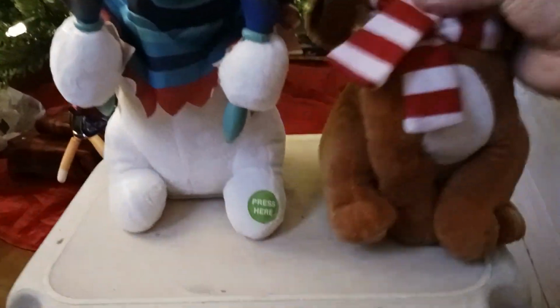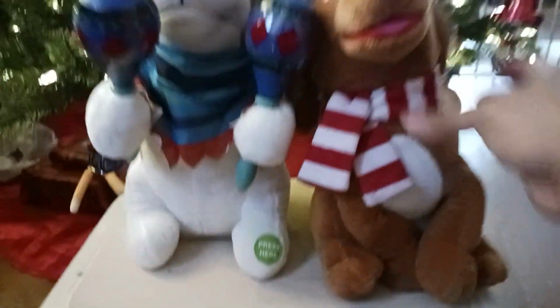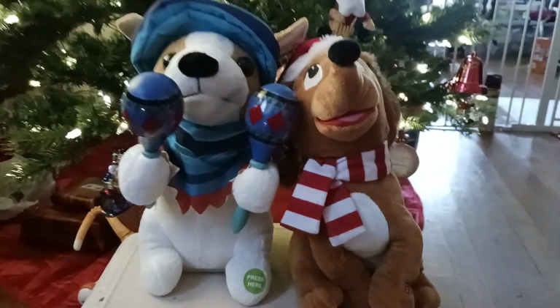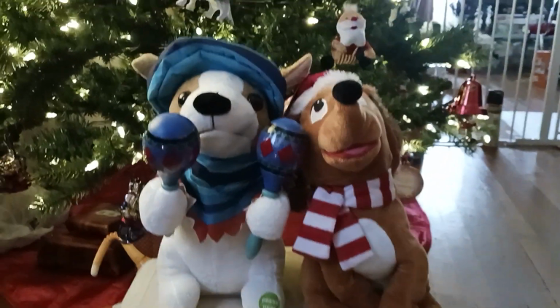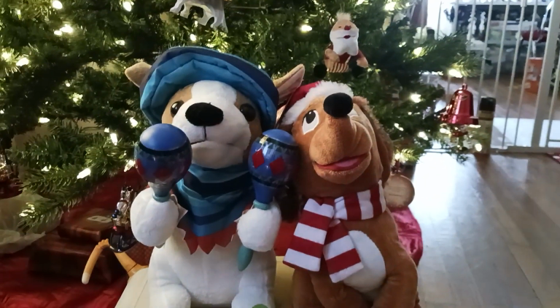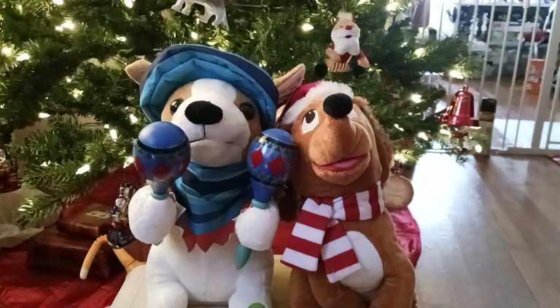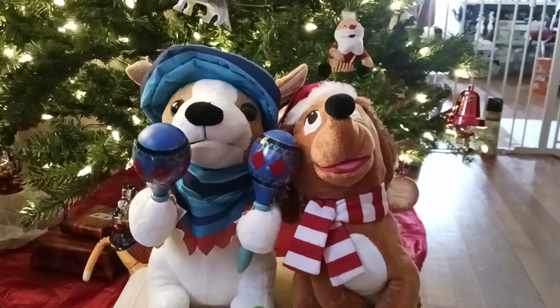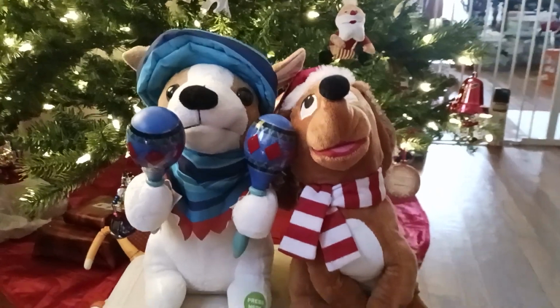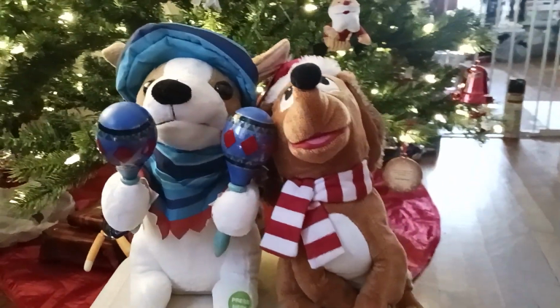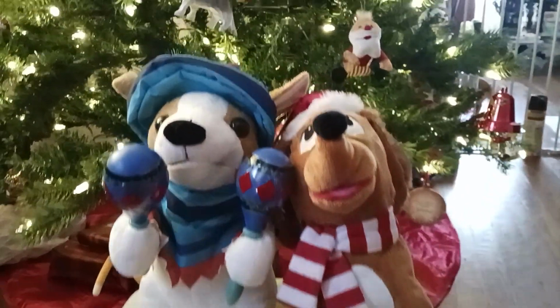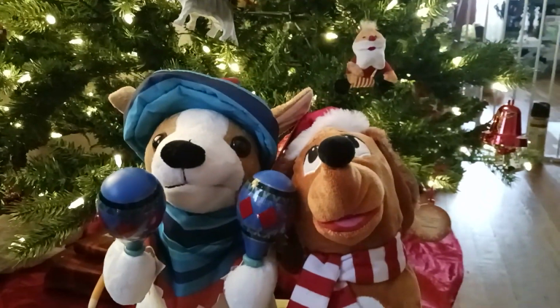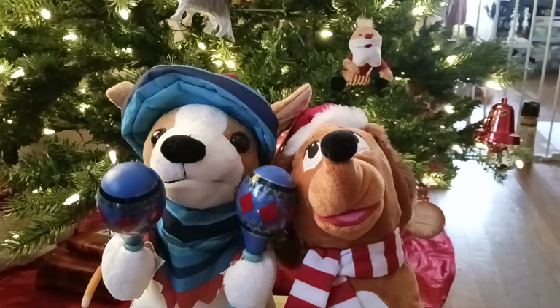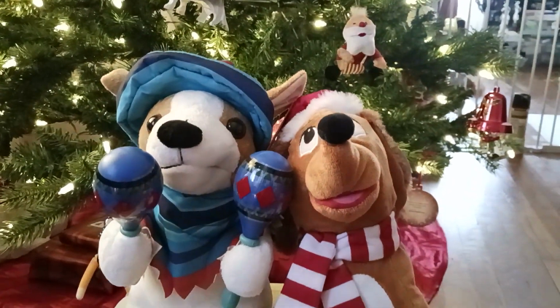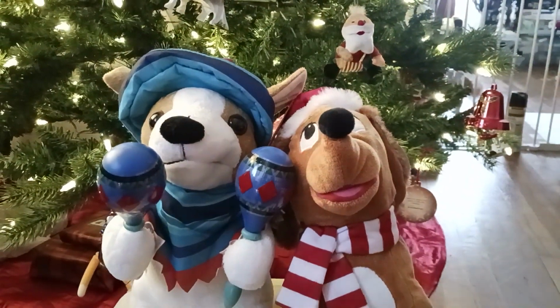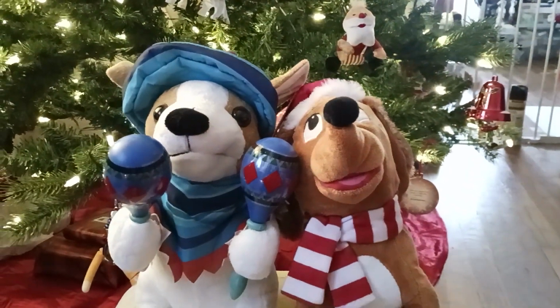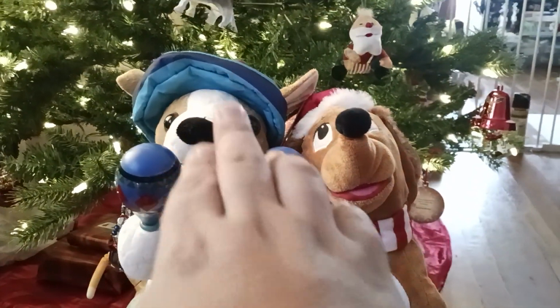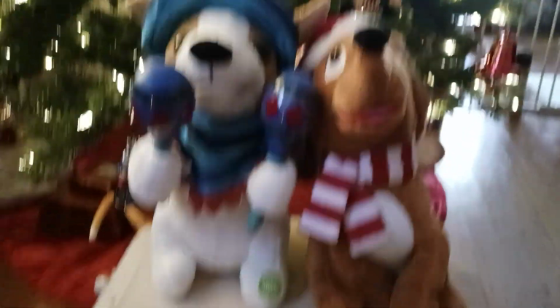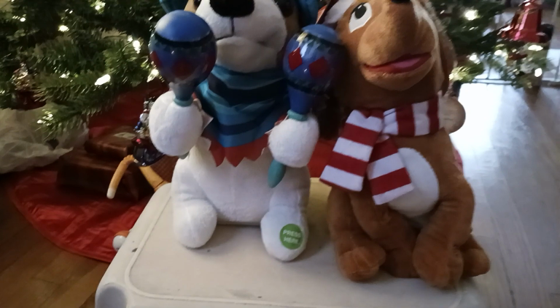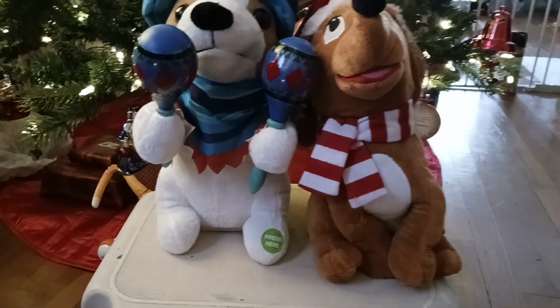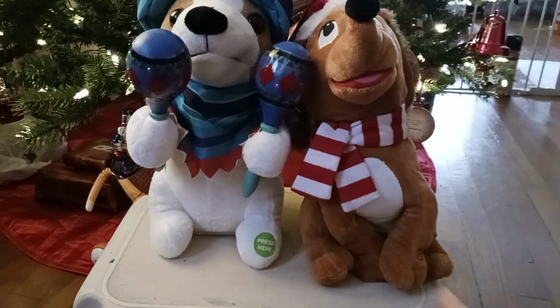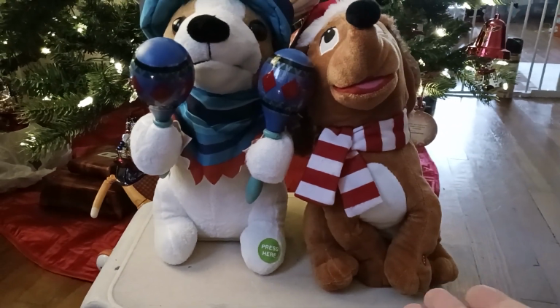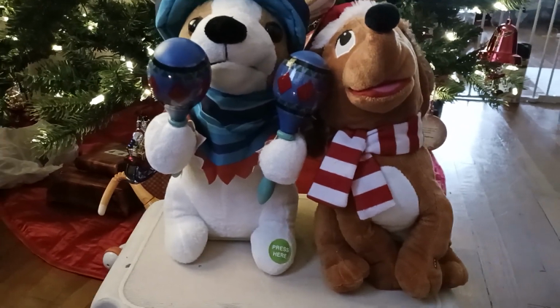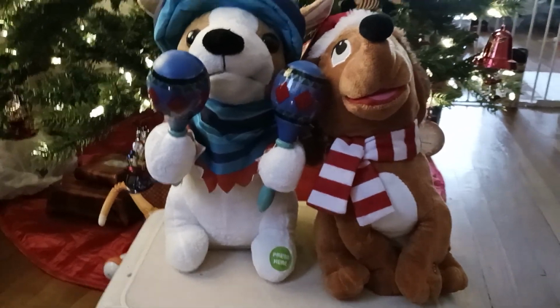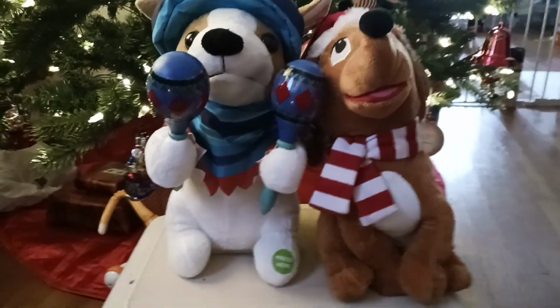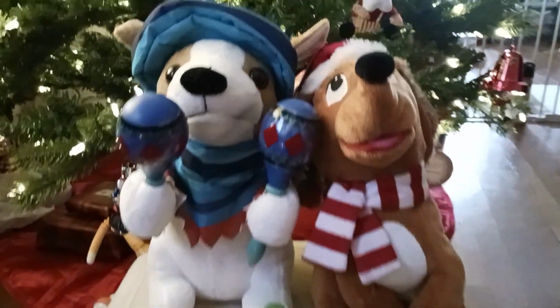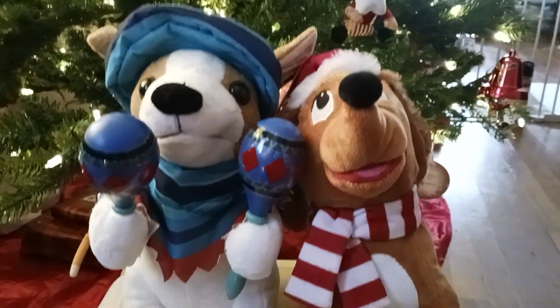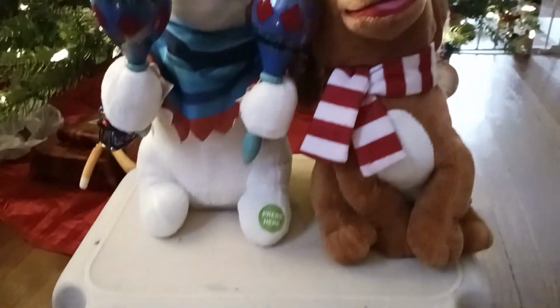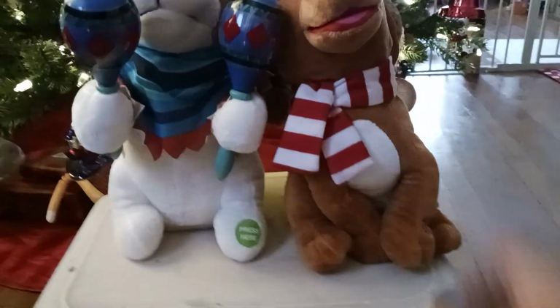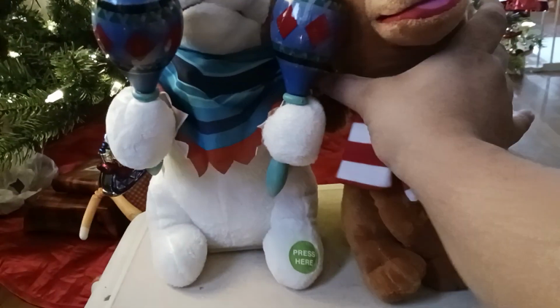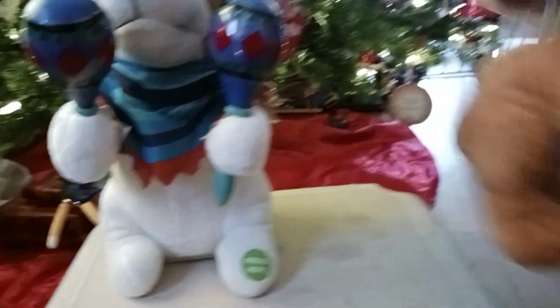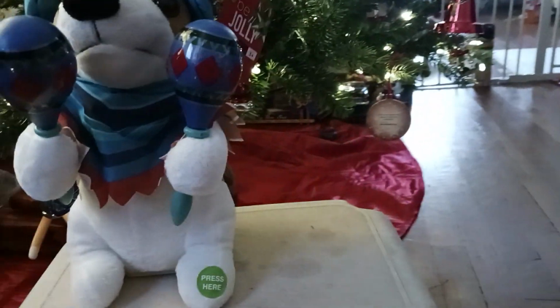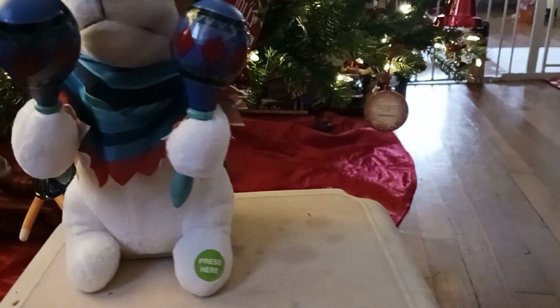Now of course, as usual, our unit of measurement — the size of this compared to one Jimmy Christmas swaying dog. They're about the same height if you remove the hats. This one's a little taller because this one's sitting, but more dog-like.